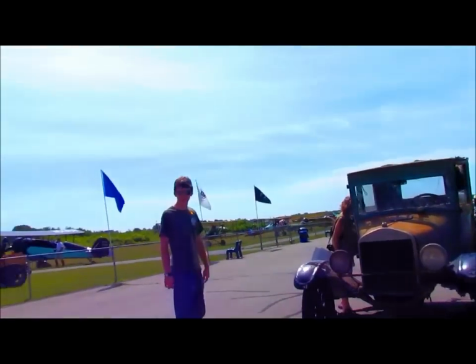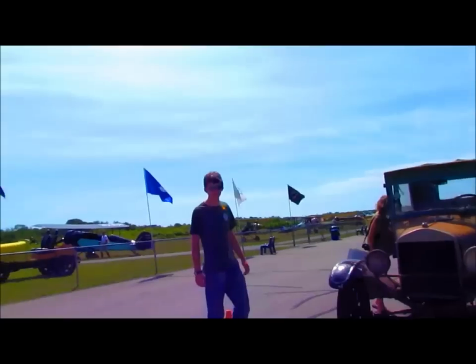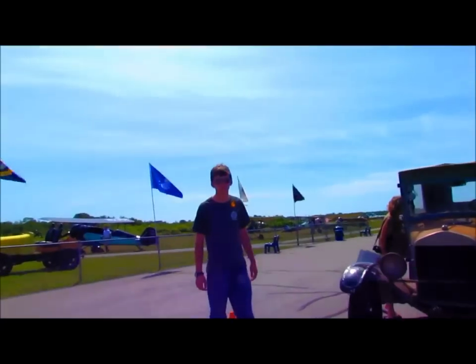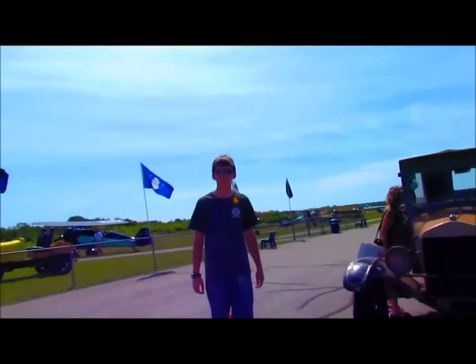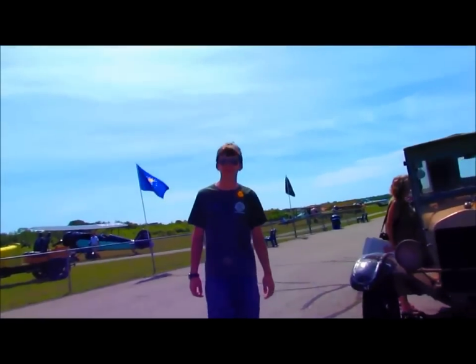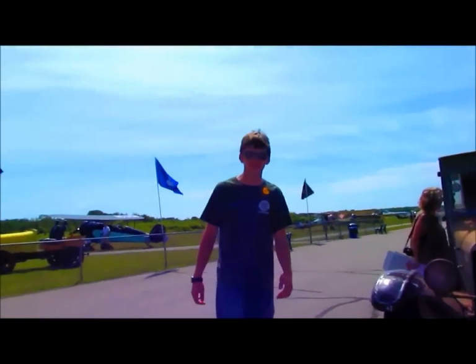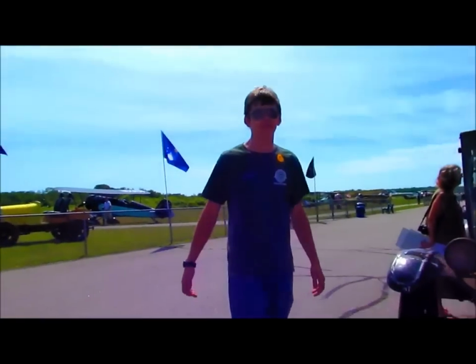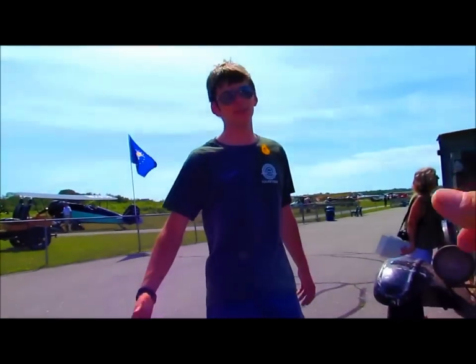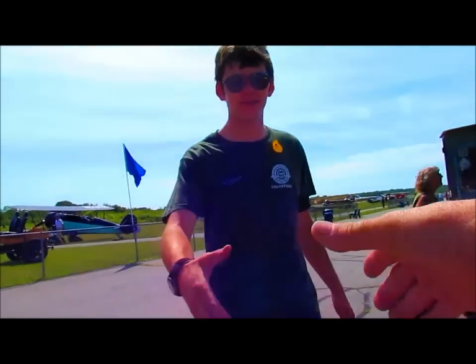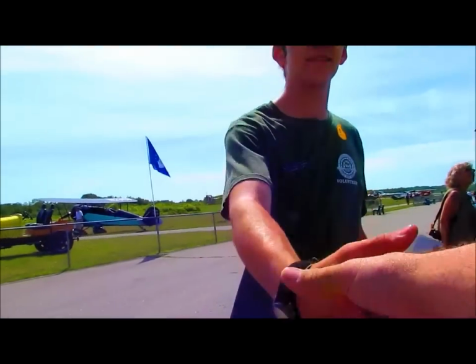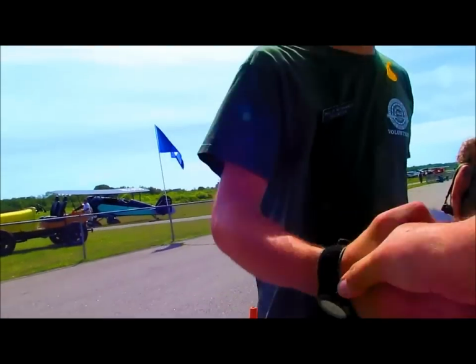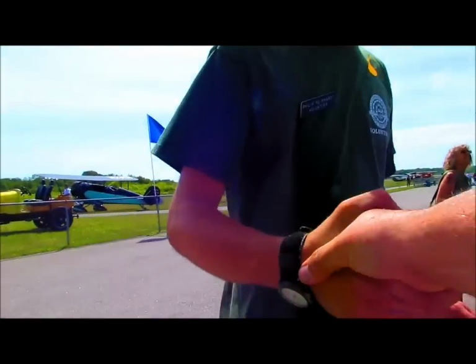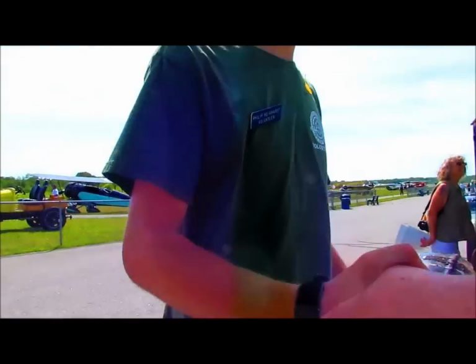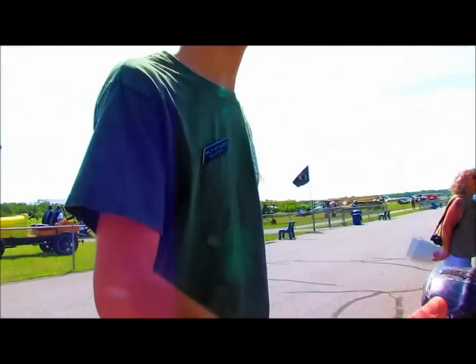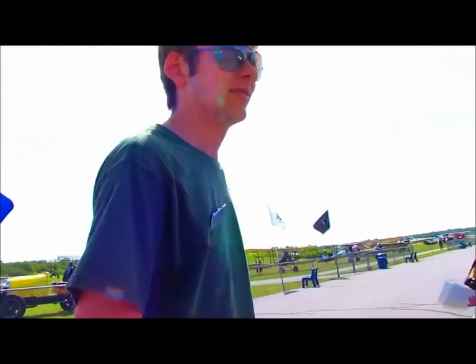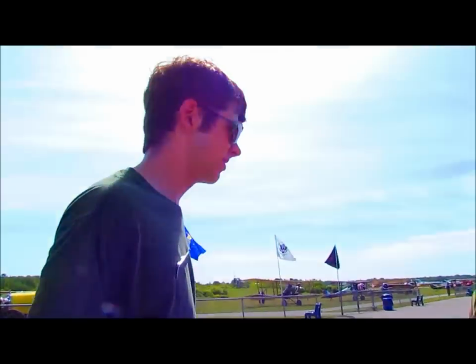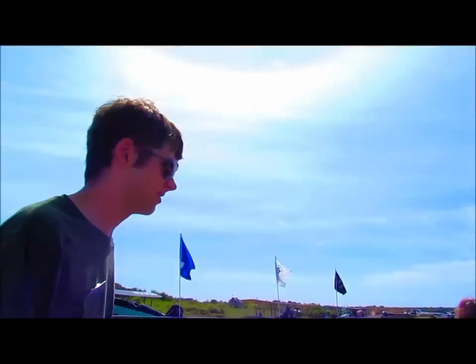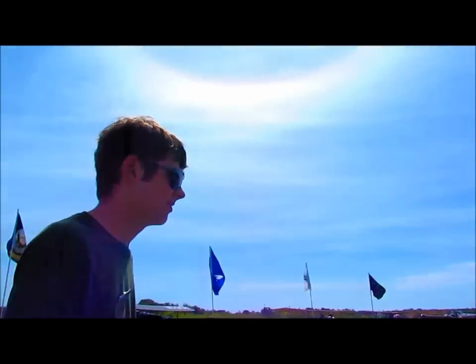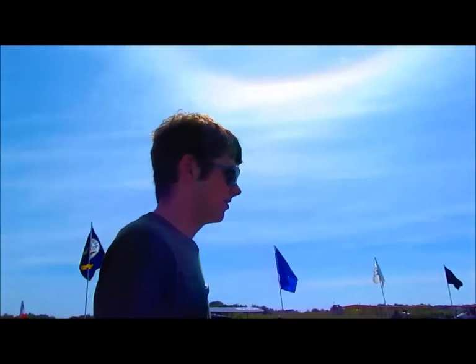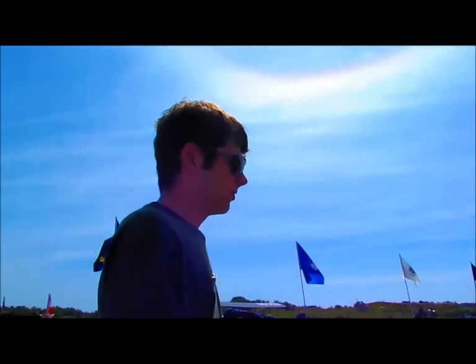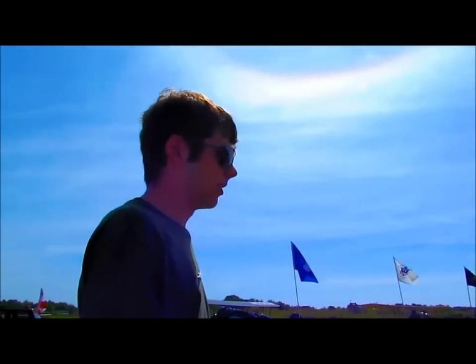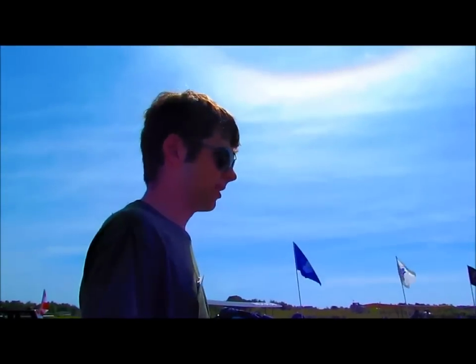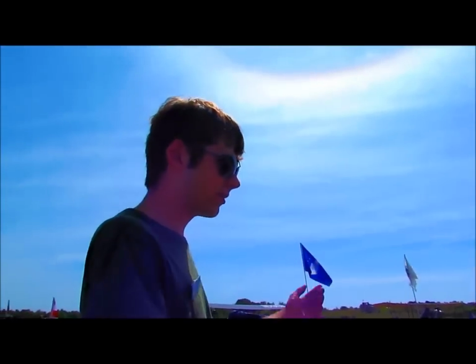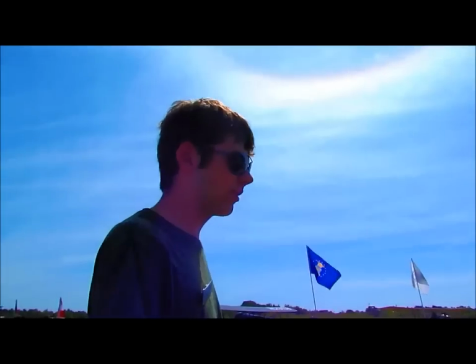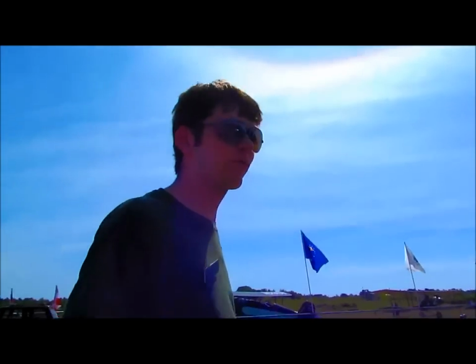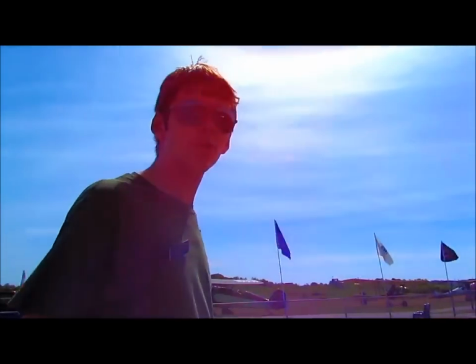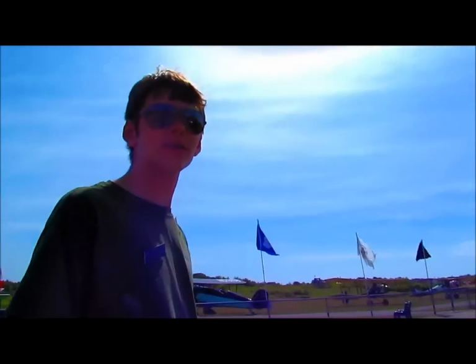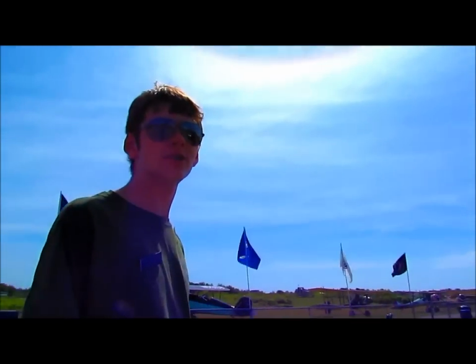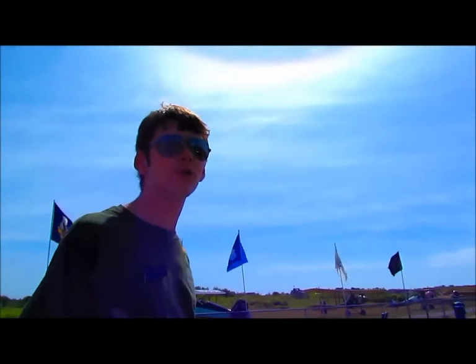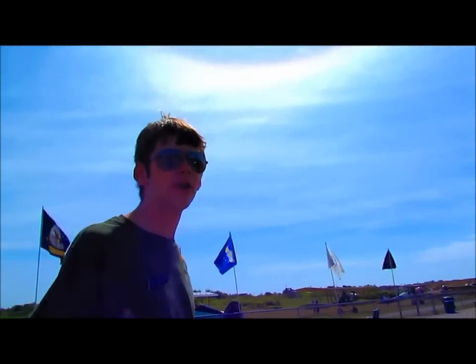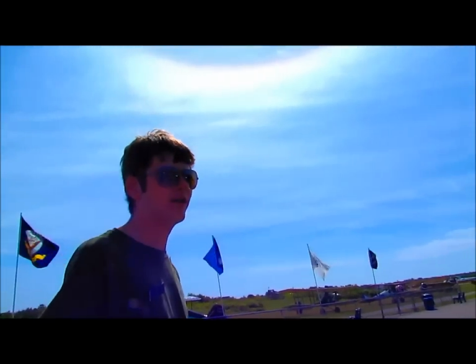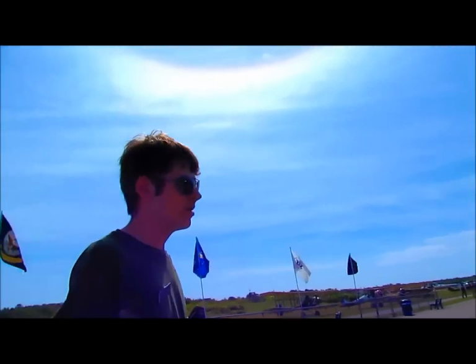How are you doing? Good, how are you? Good. Good to see you. Nice to see you. You want to tell us about it? Well, 1926 Ford Model T, two-door sedan.